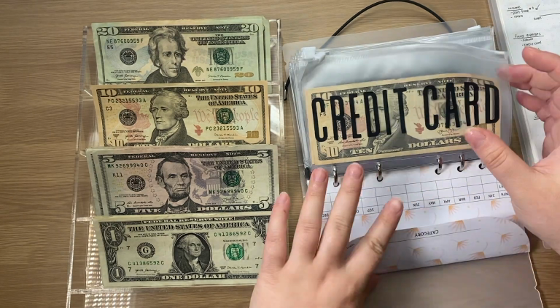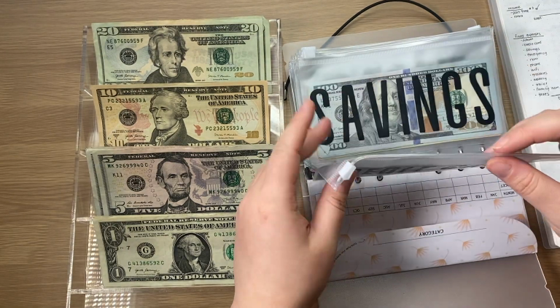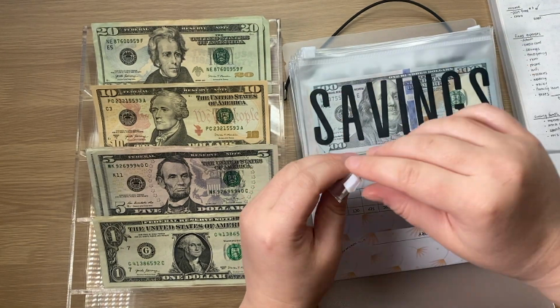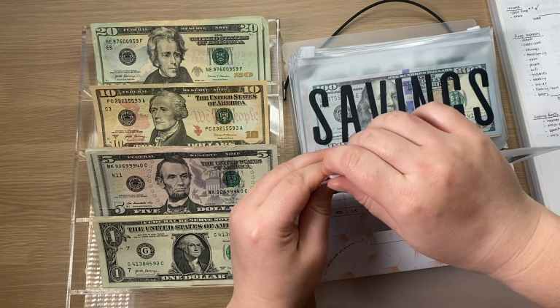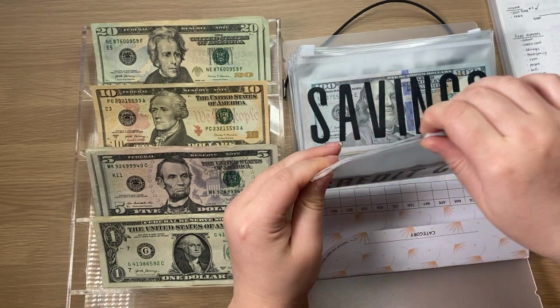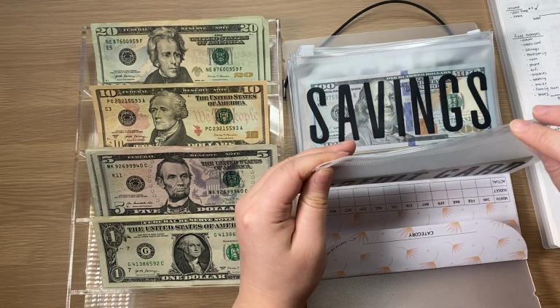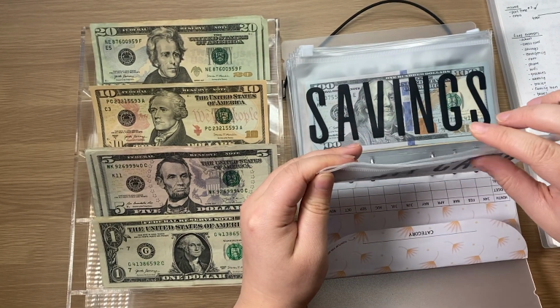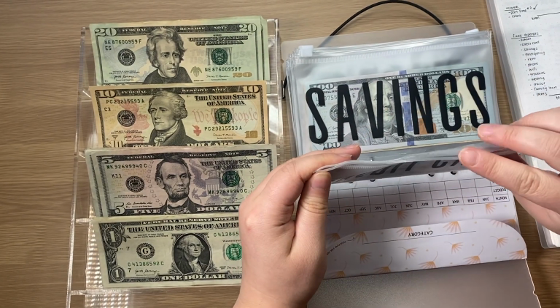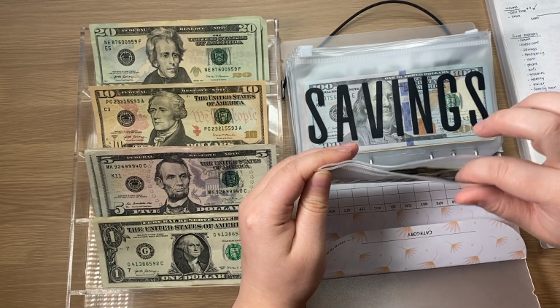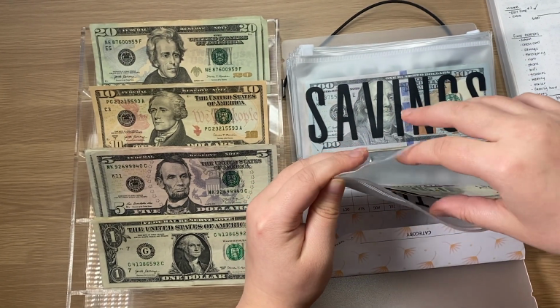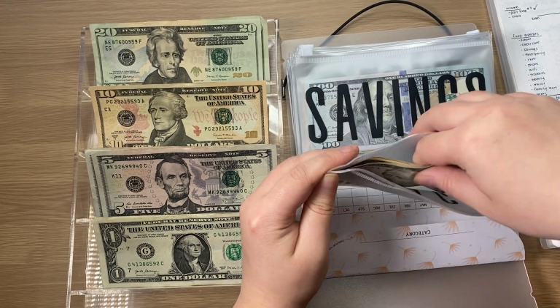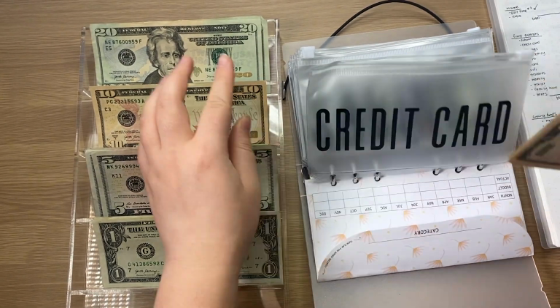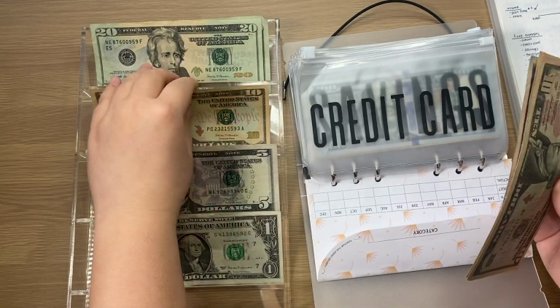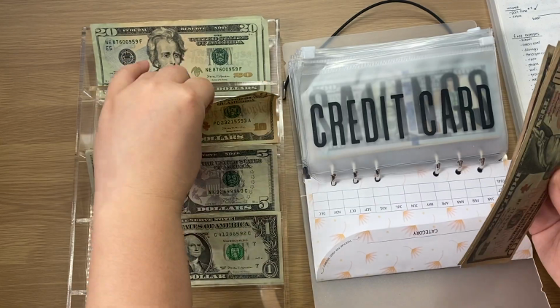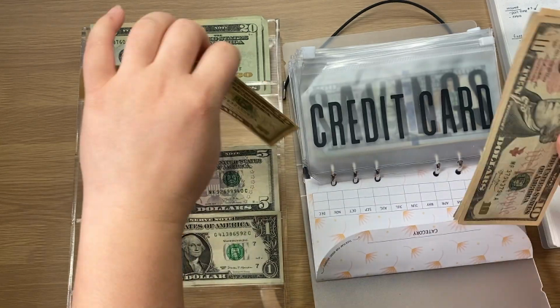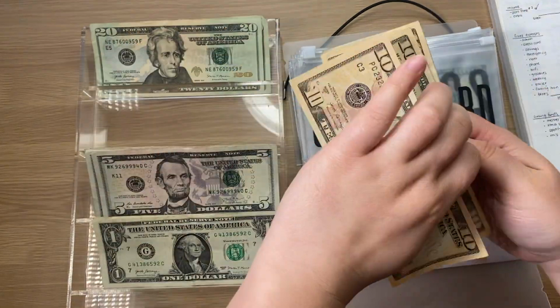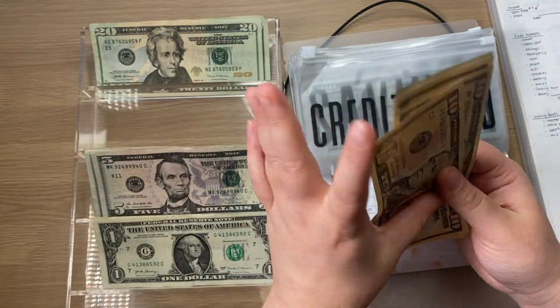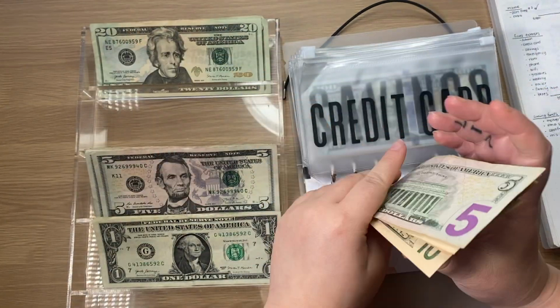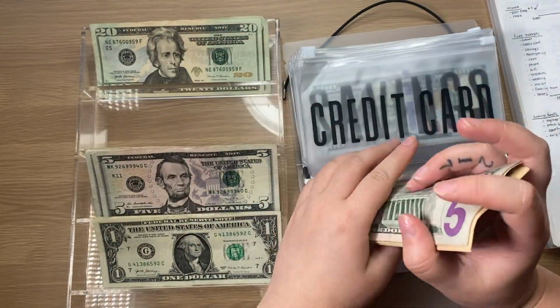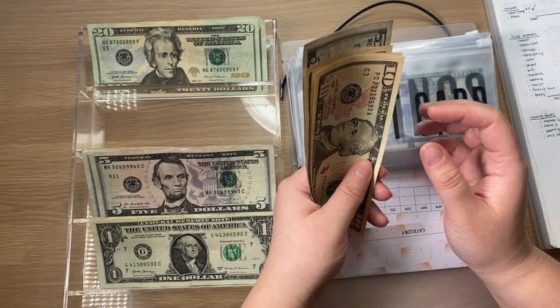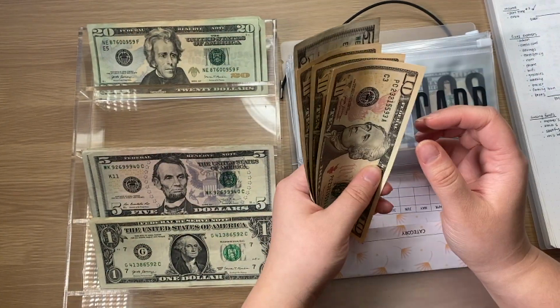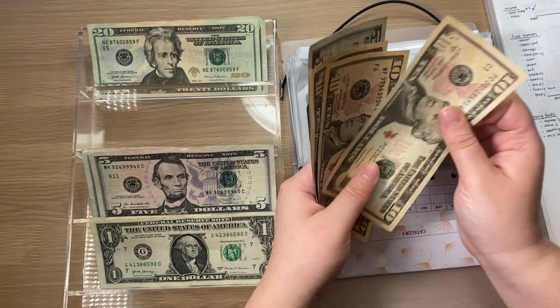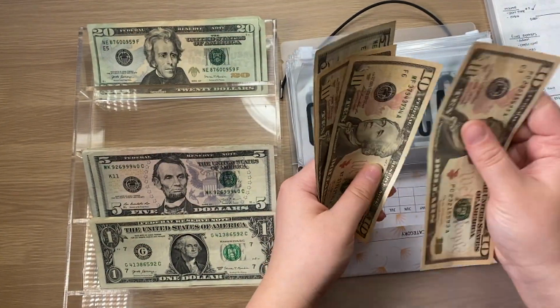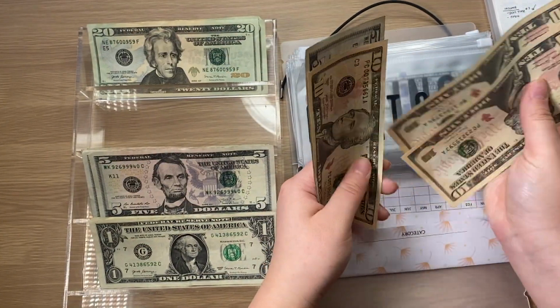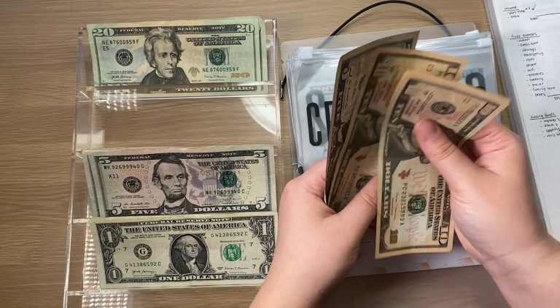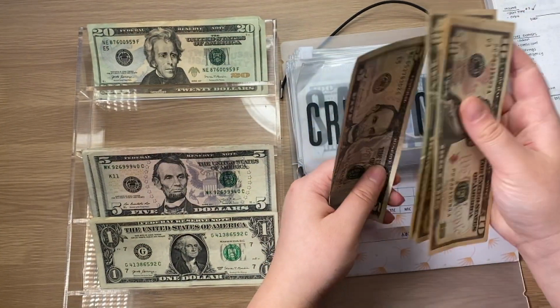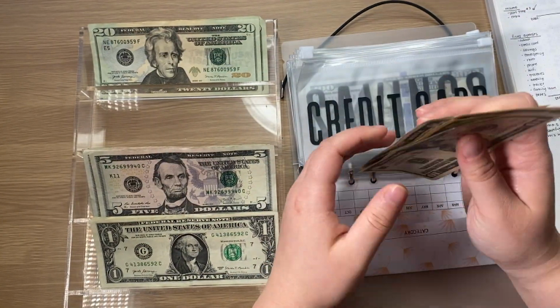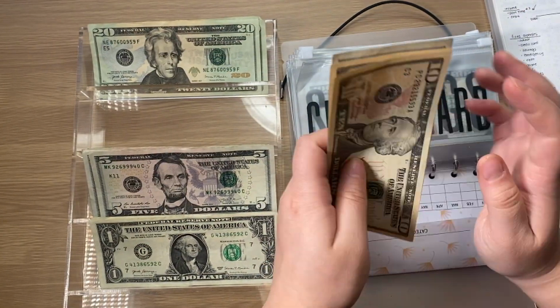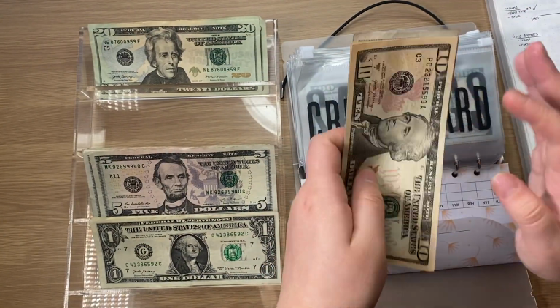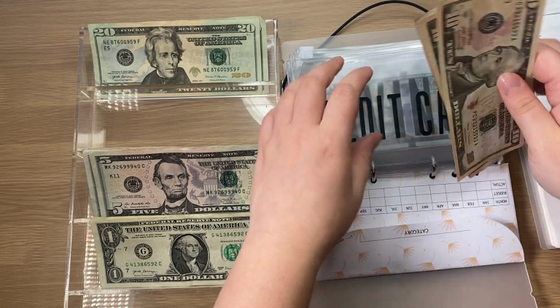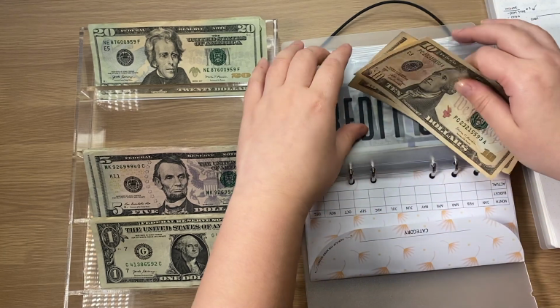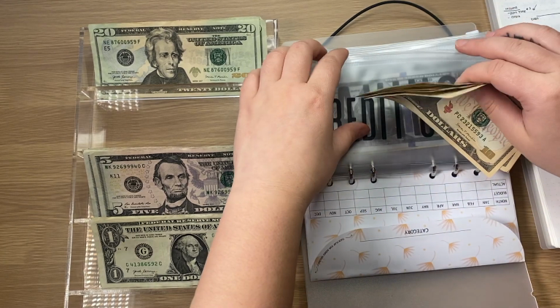Credit card is getting $10 and now we should have $35. It has $30 and $35 in credit card.